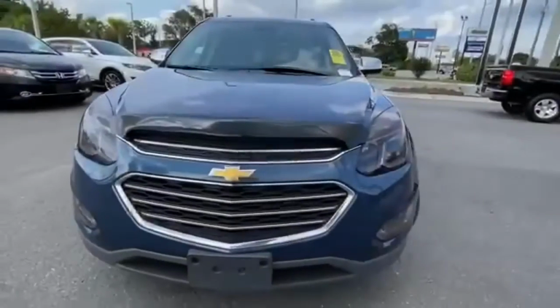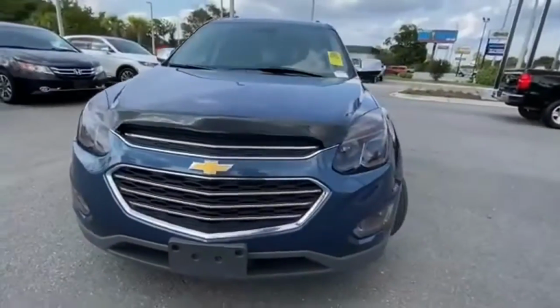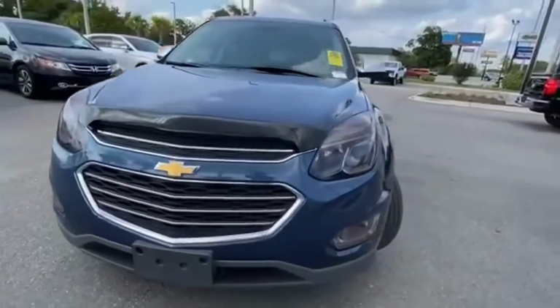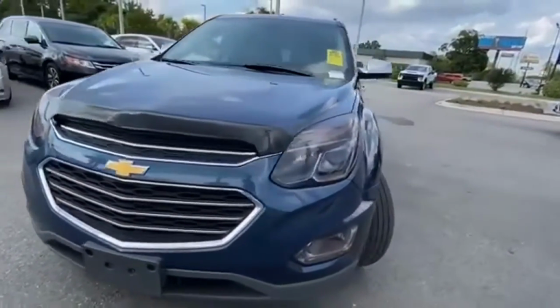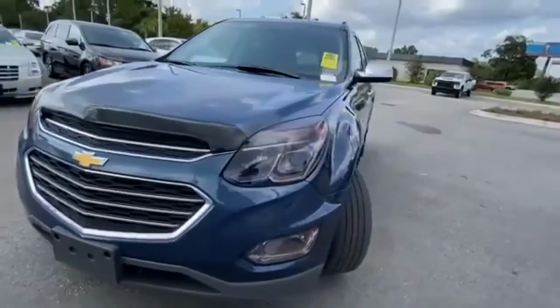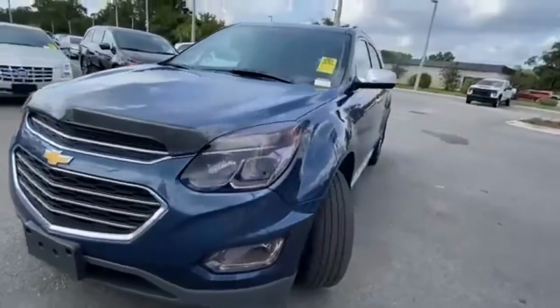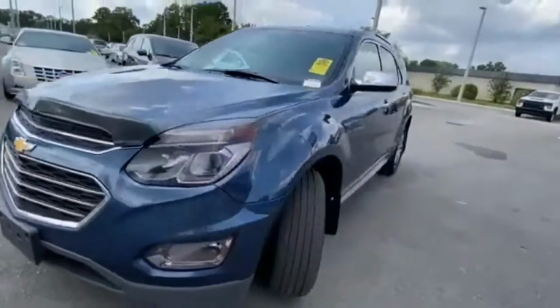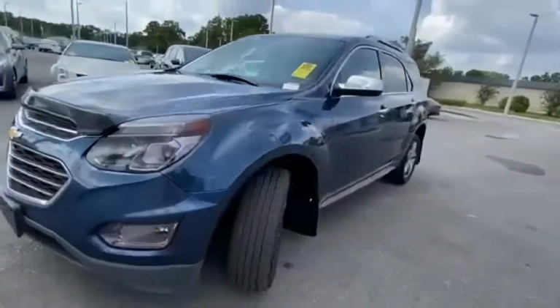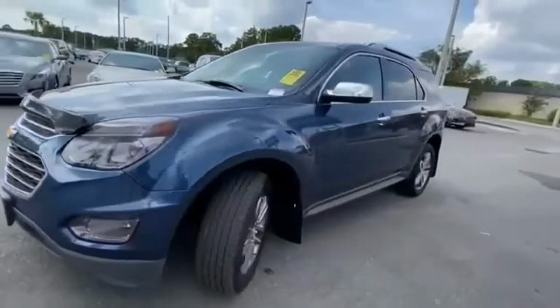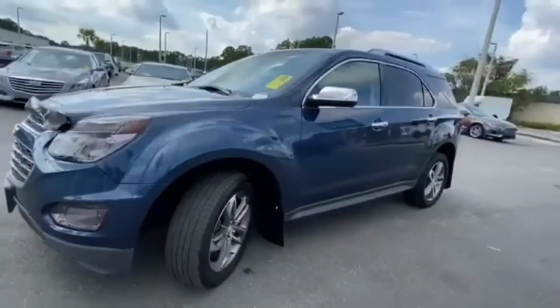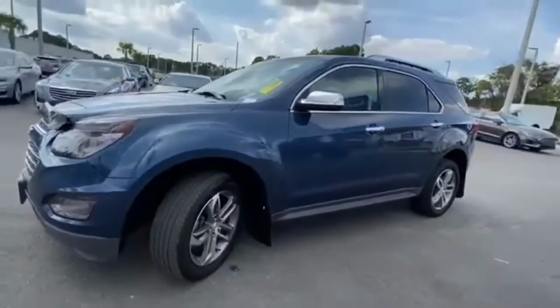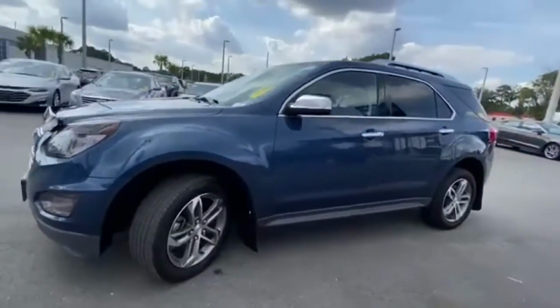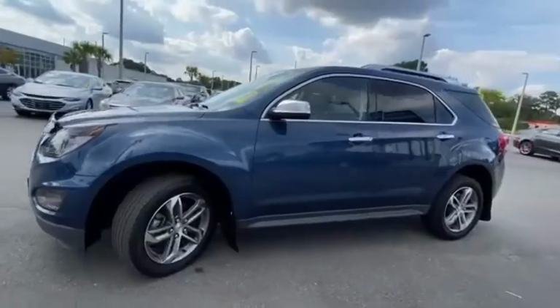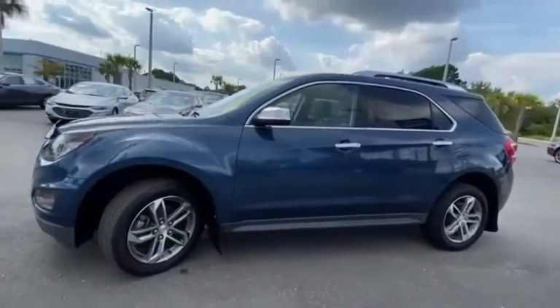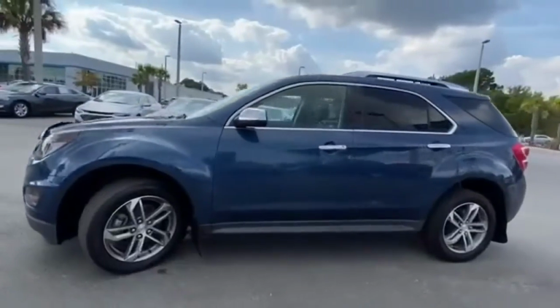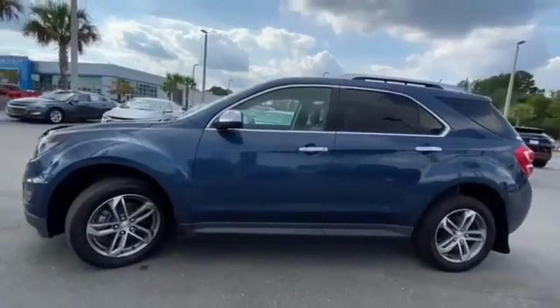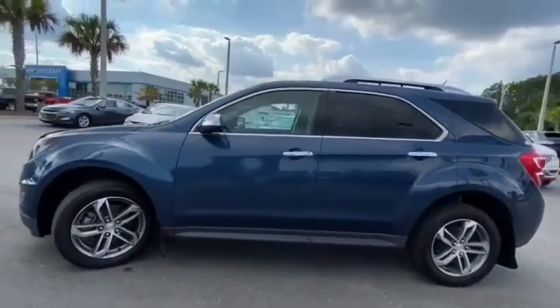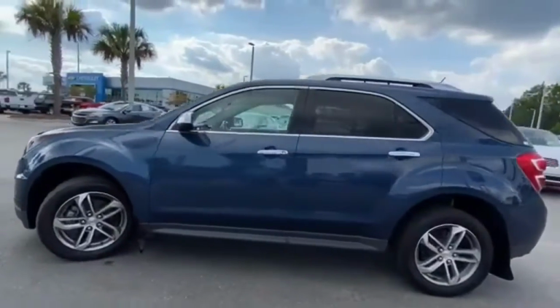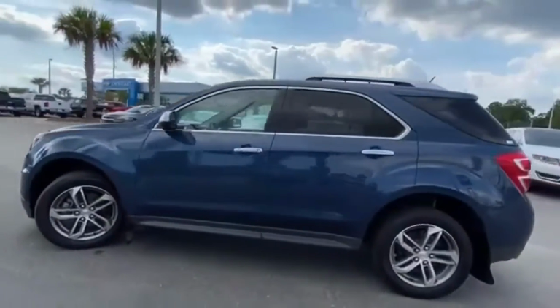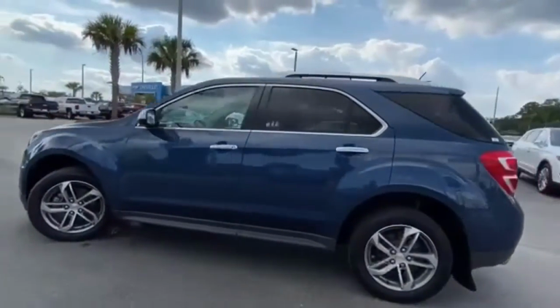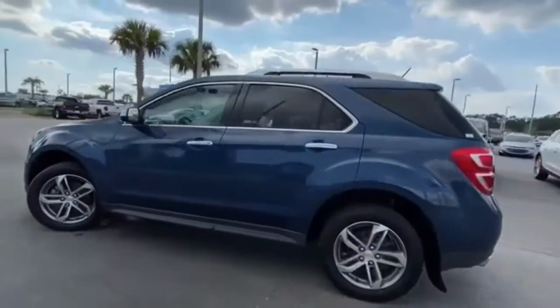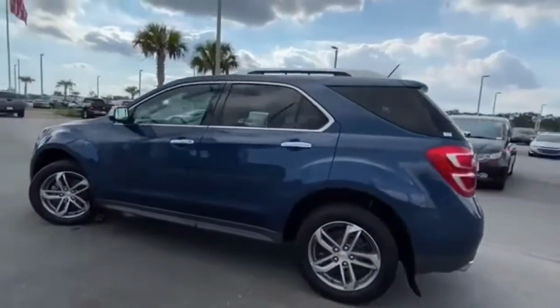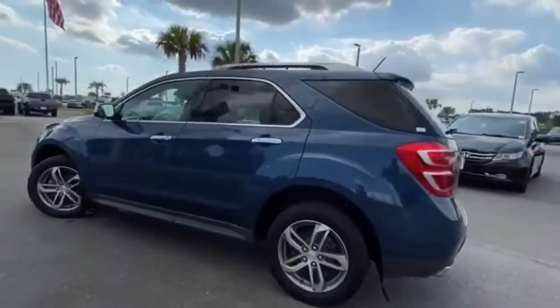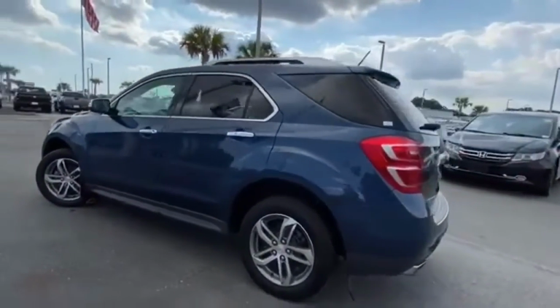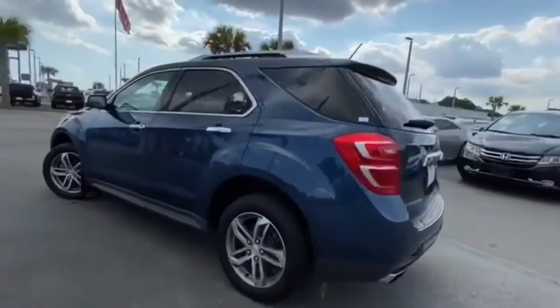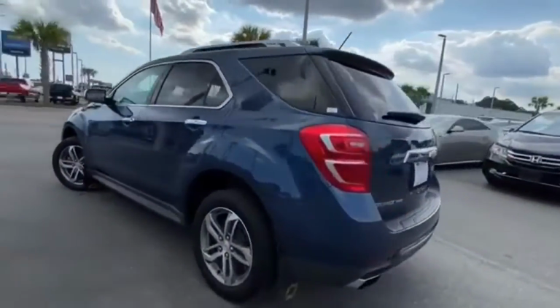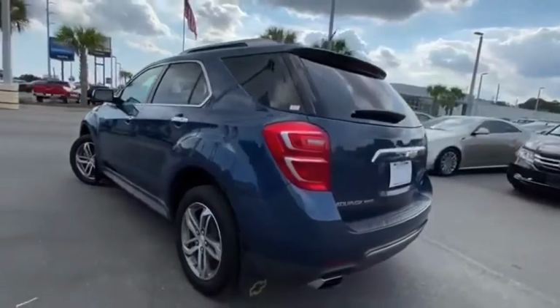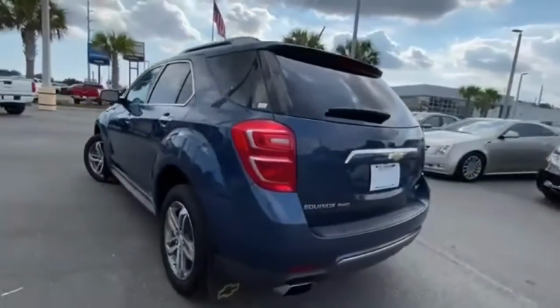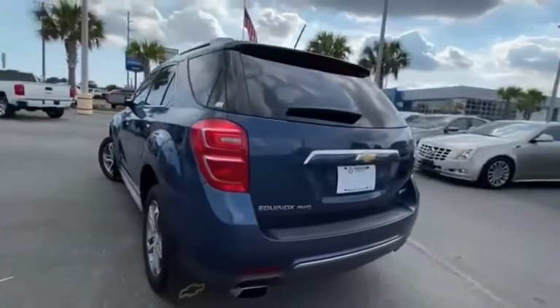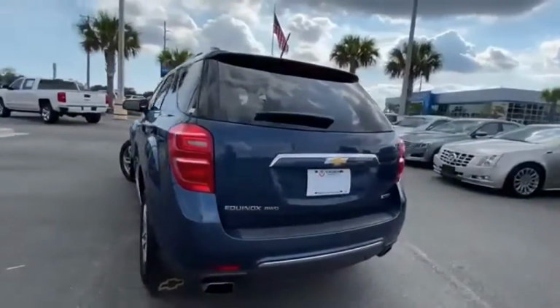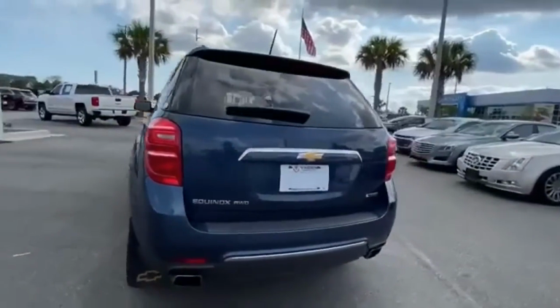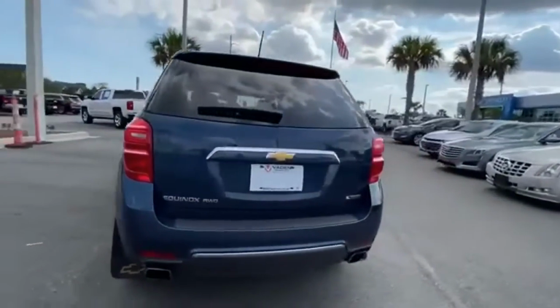It's a 2017 Chevrolet Equinox. This Equinox is a talented multitasker with impressive fuel economy, thoughtful safety features, and powerful performance. And it comes with all the amenities you need.